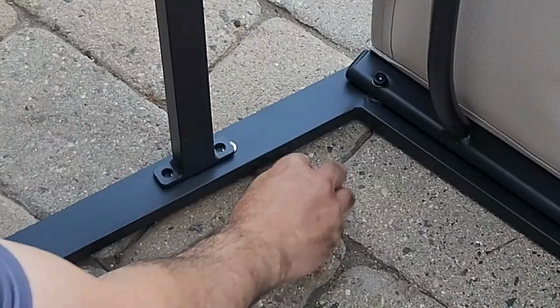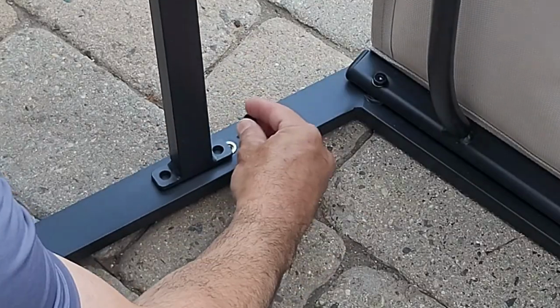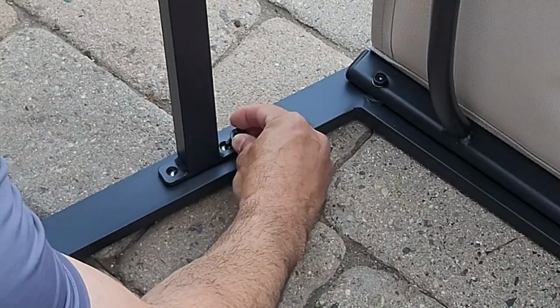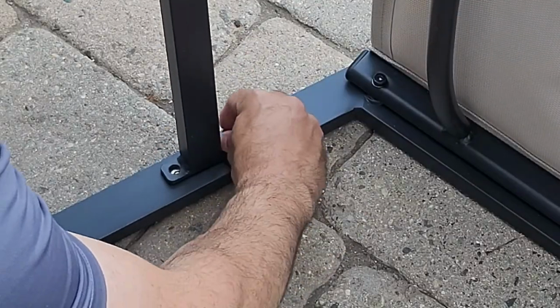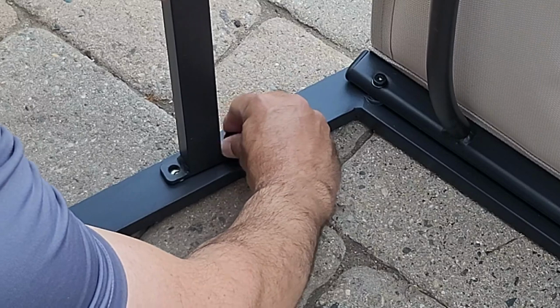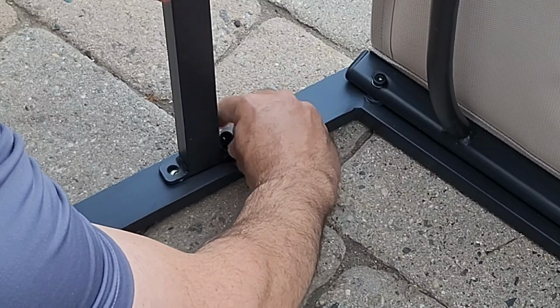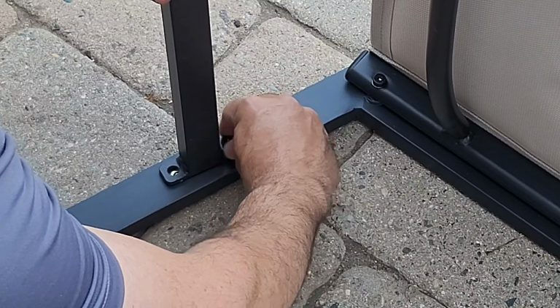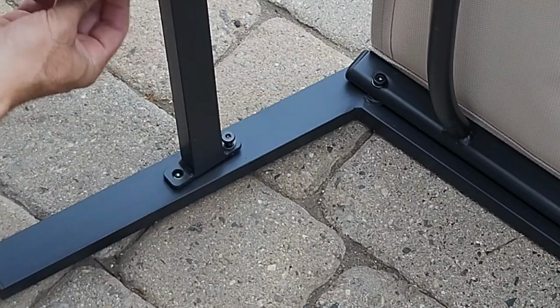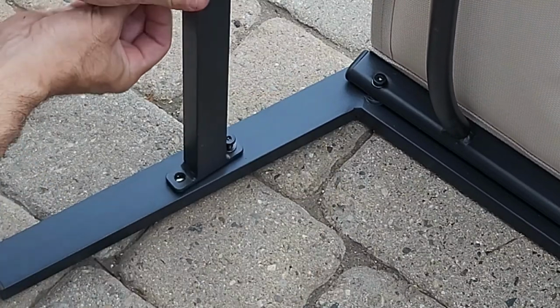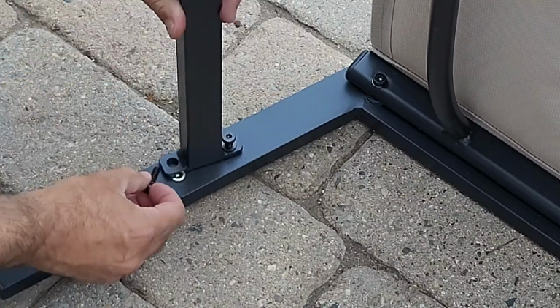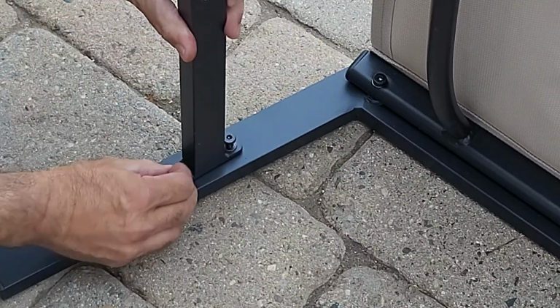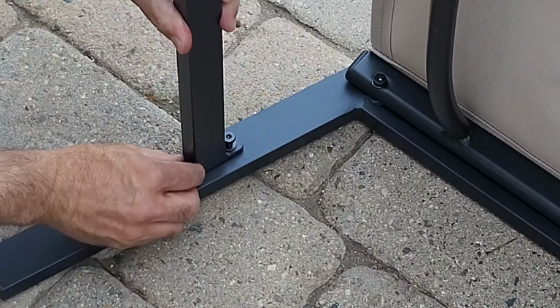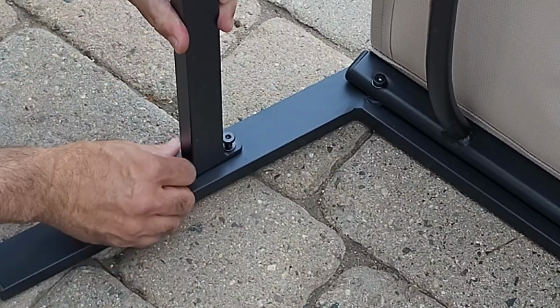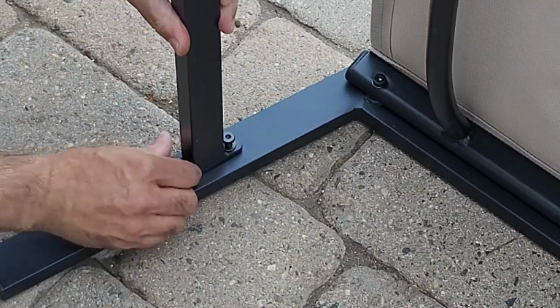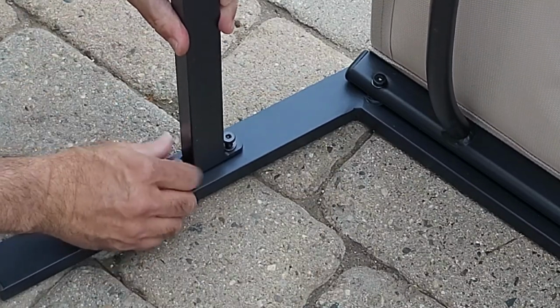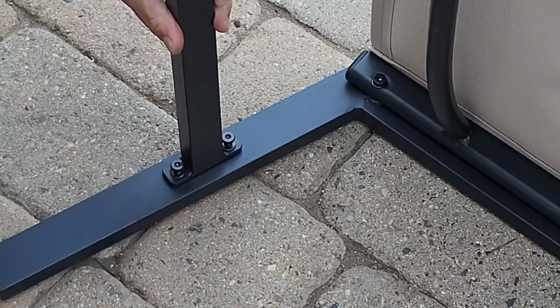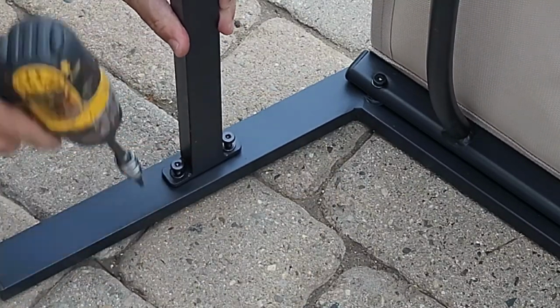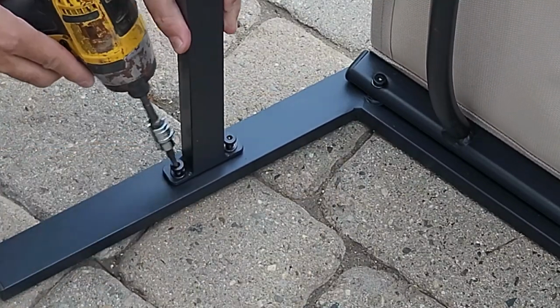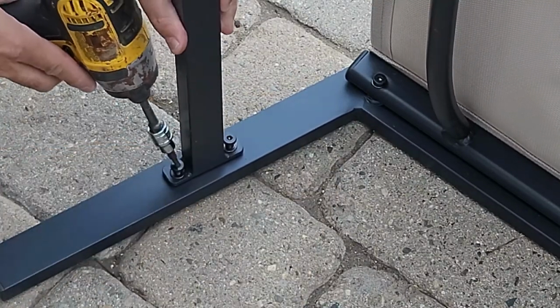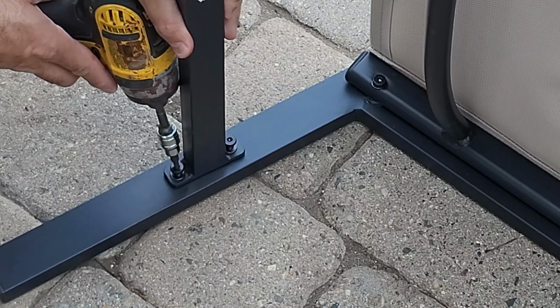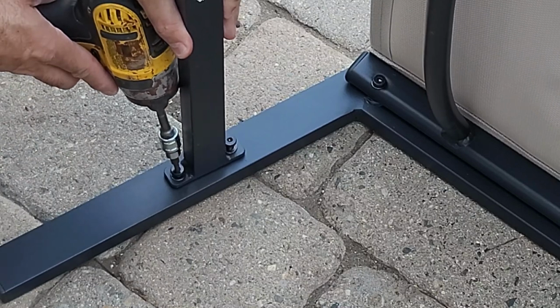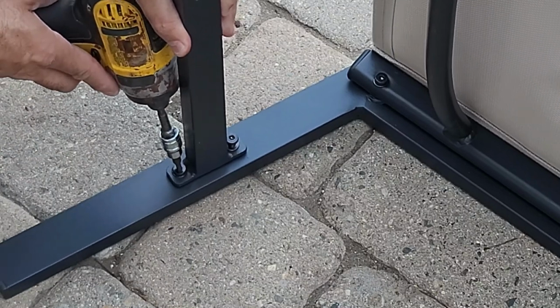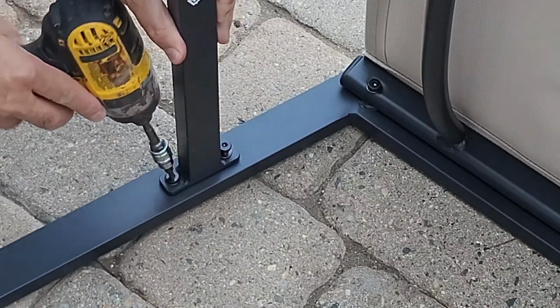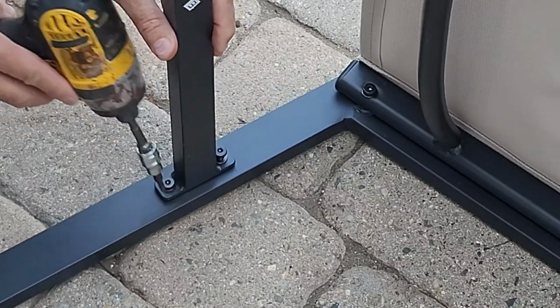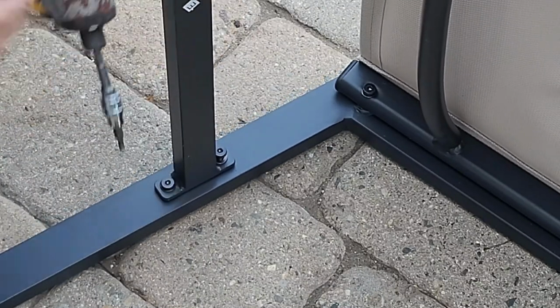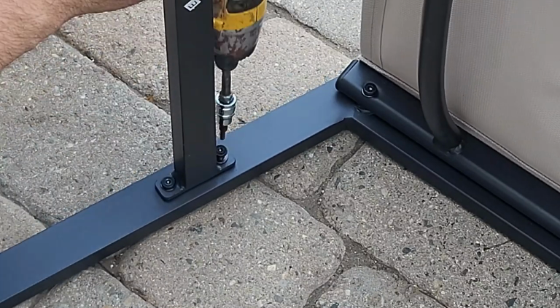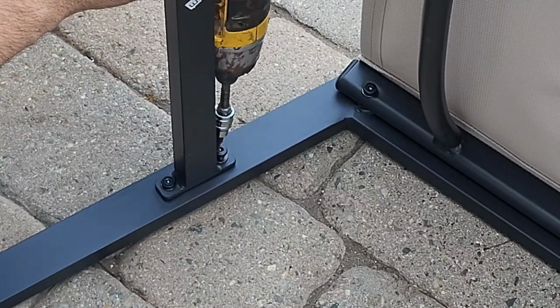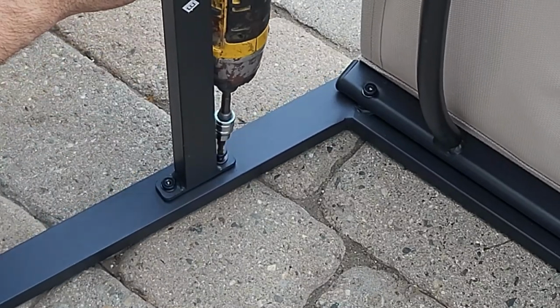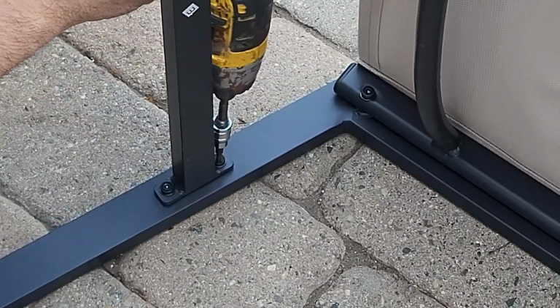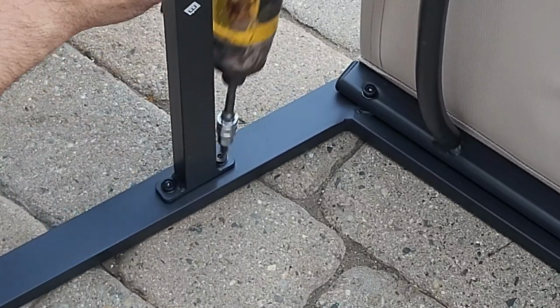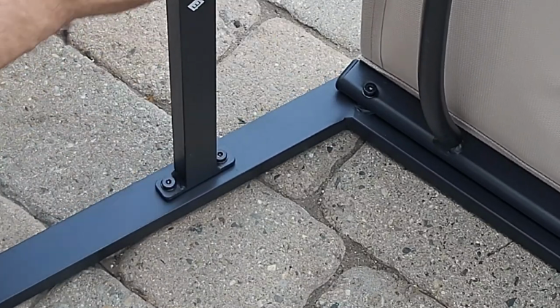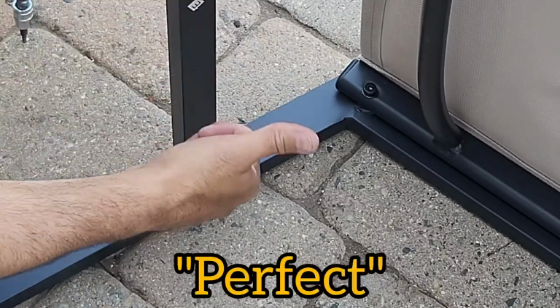At first, I prefer to put the majority of the screws in less tight to make sure that the chair is square and that the bolts line up properly with their respective holes. Then, when everything is straight, I'll screw it down tight.